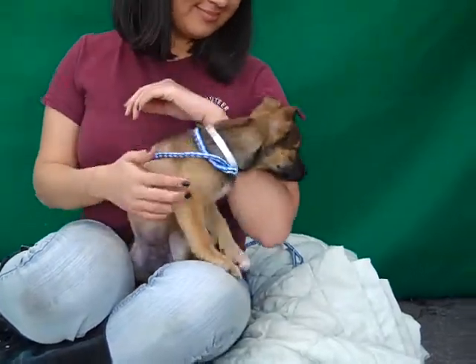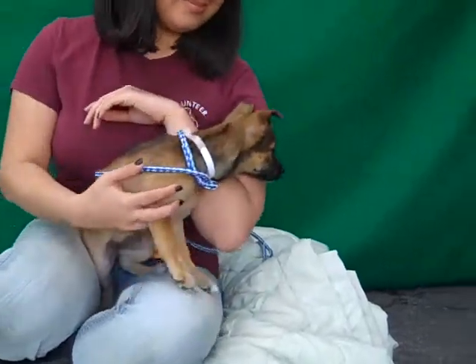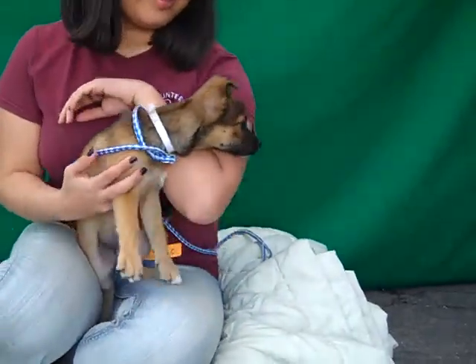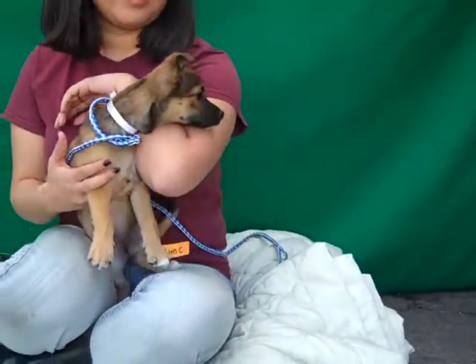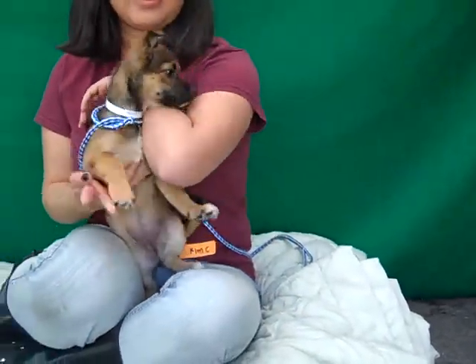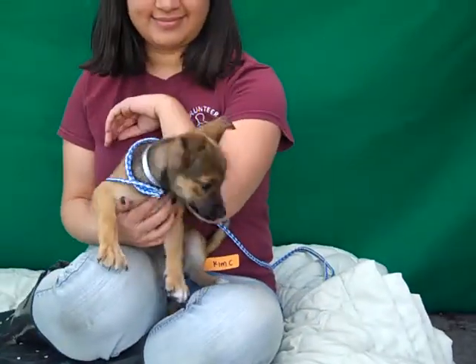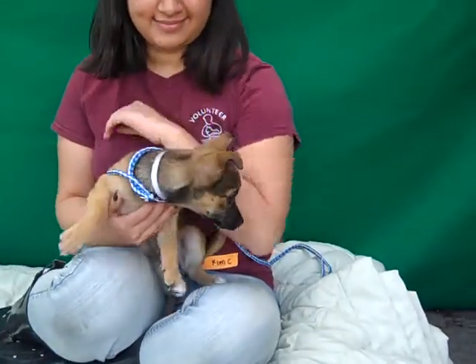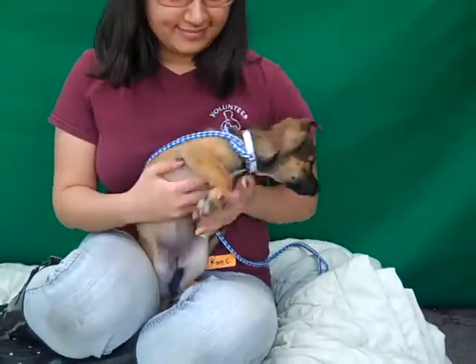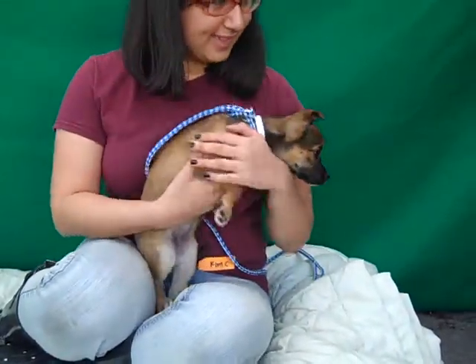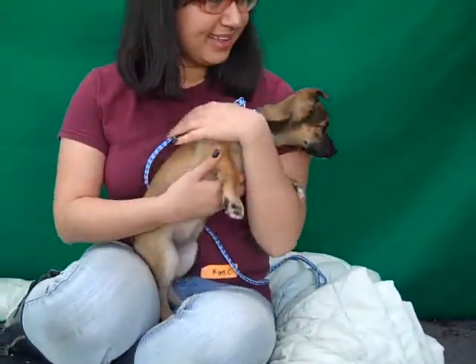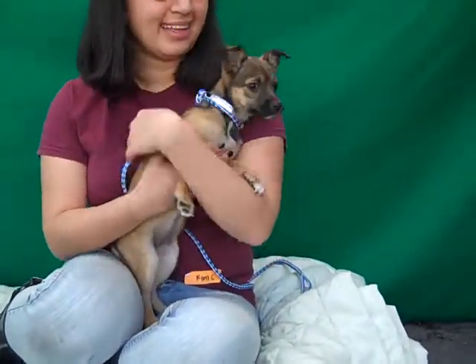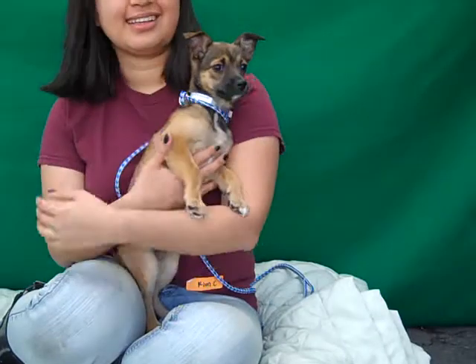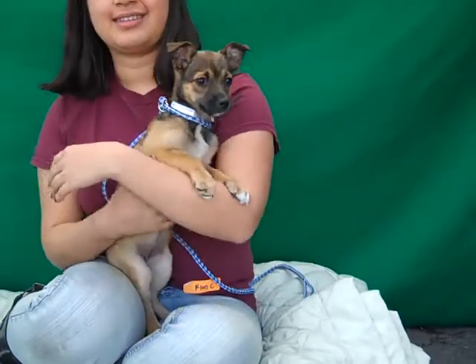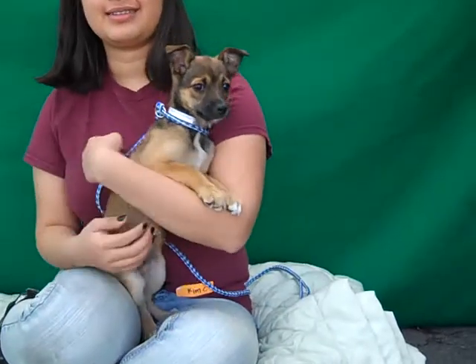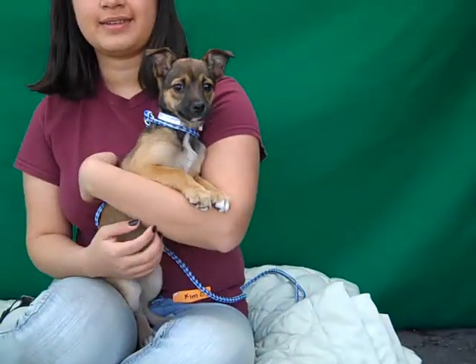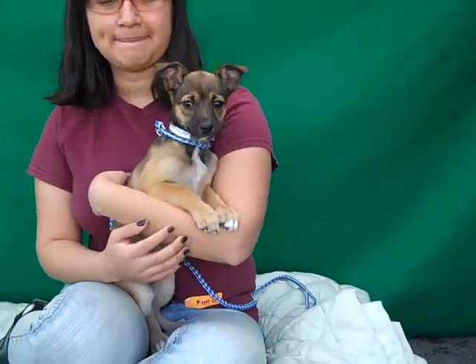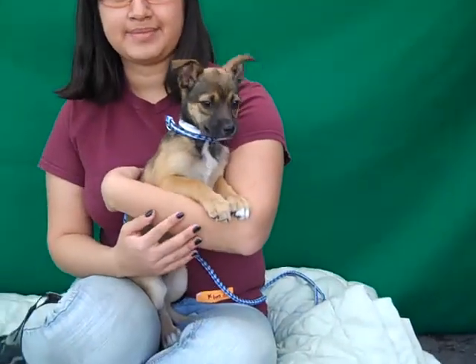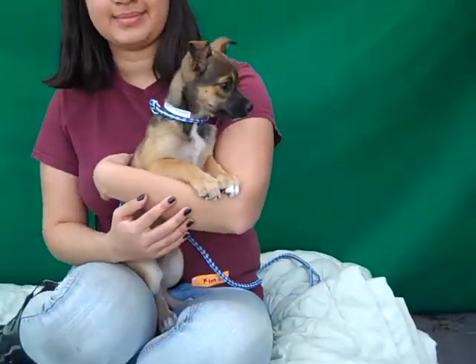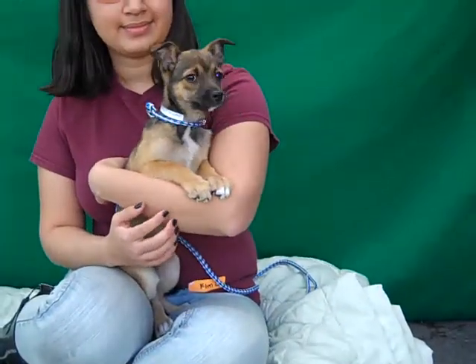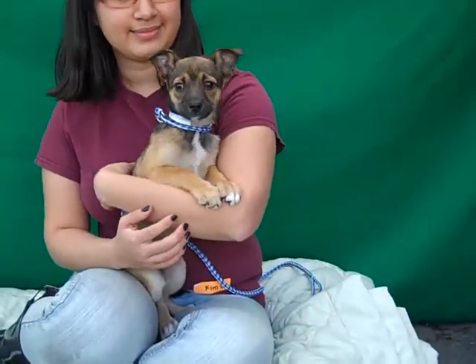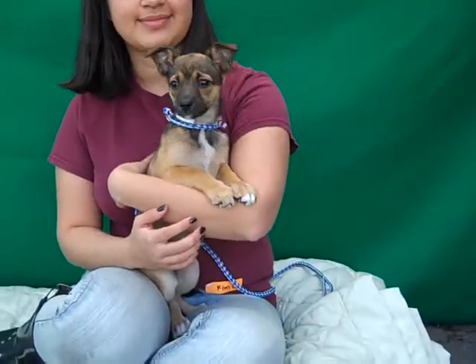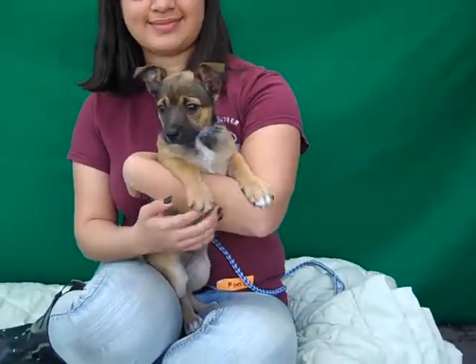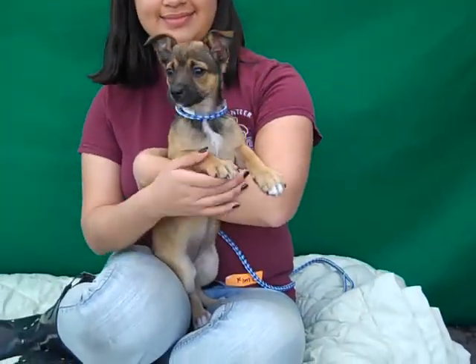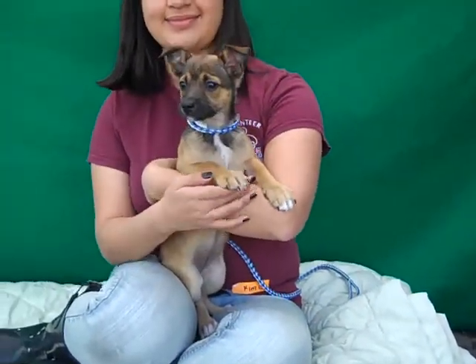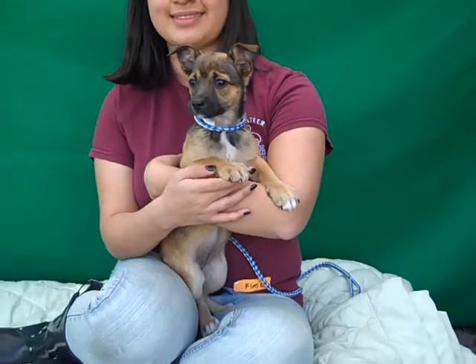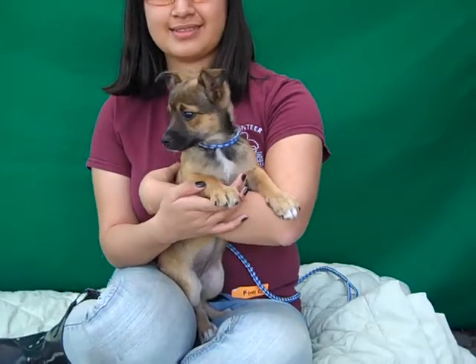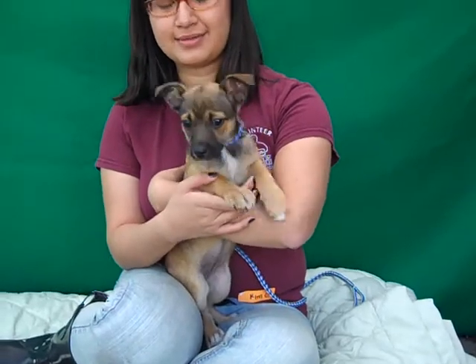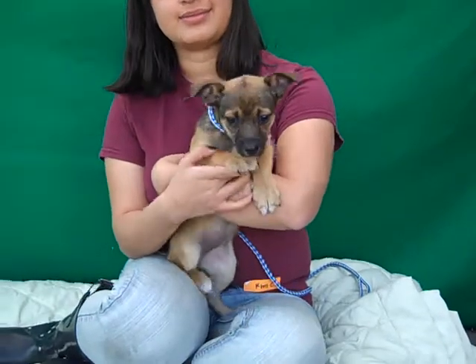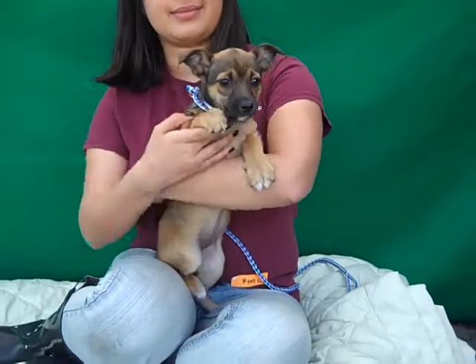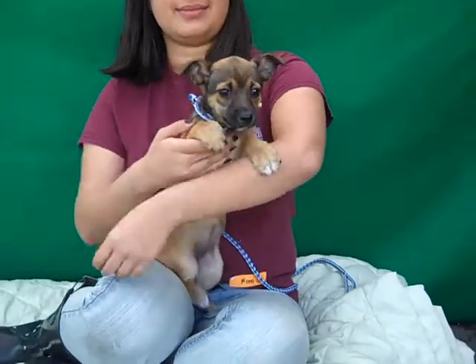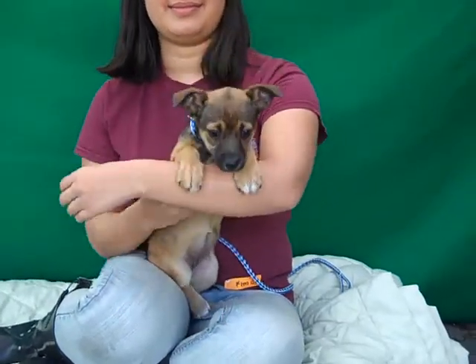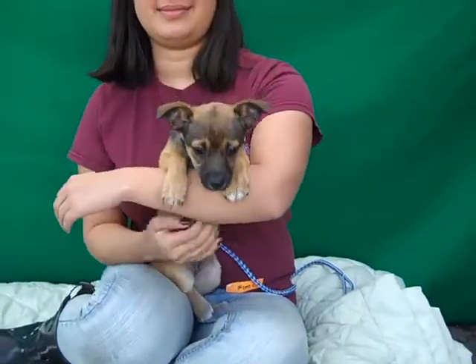Sweet Ginger is very kissy and loving and she loves being with other dogs. As you can see, she's been trying to crawl away and go find the other dogs to play with. She's very playful and curious — she just wants to go explore her world.